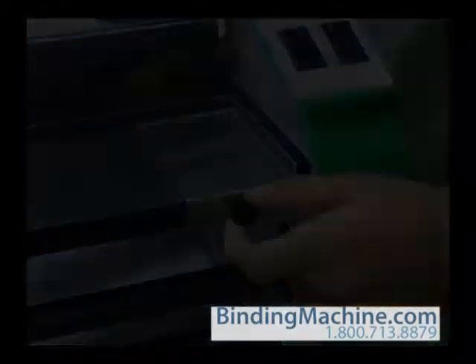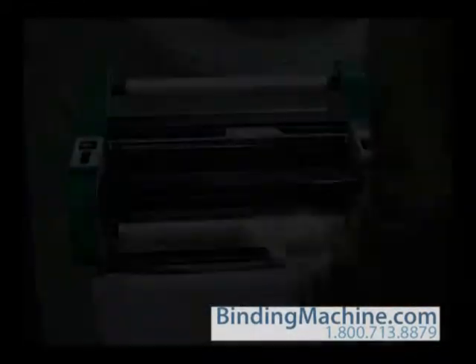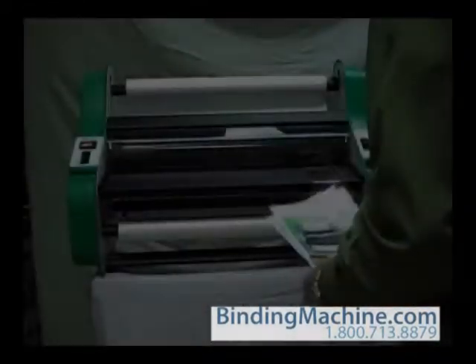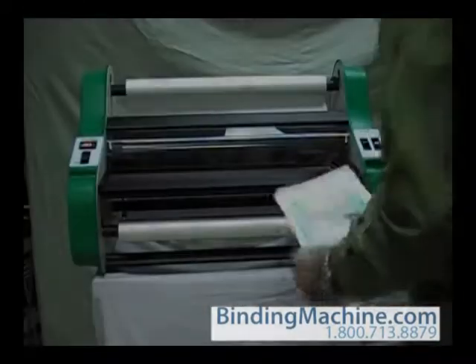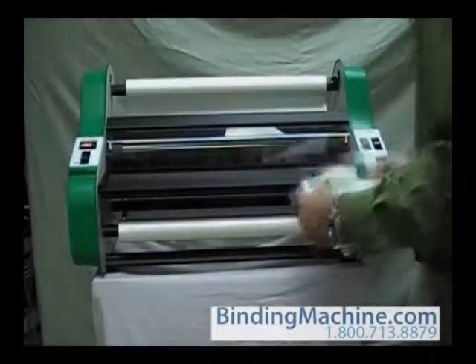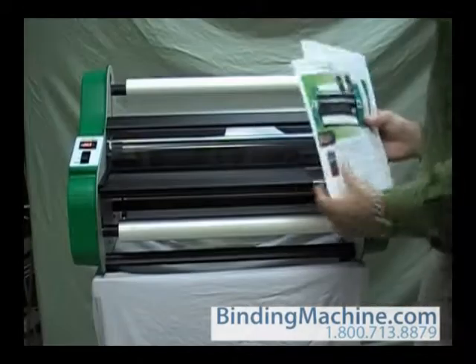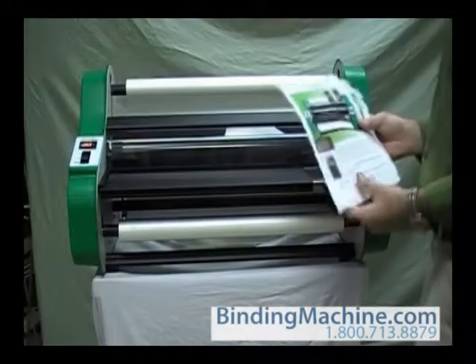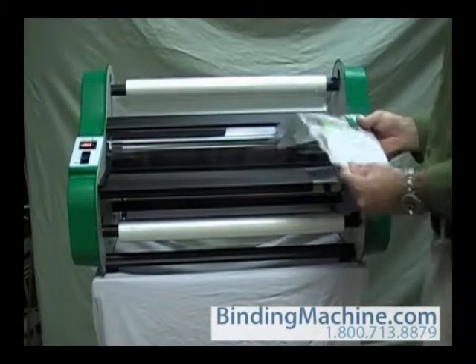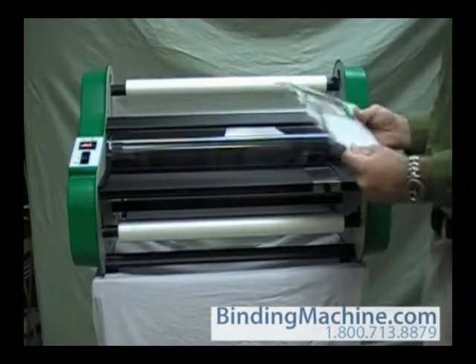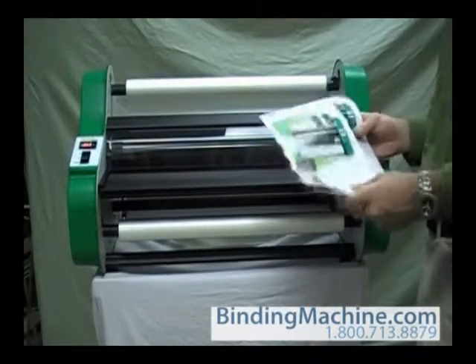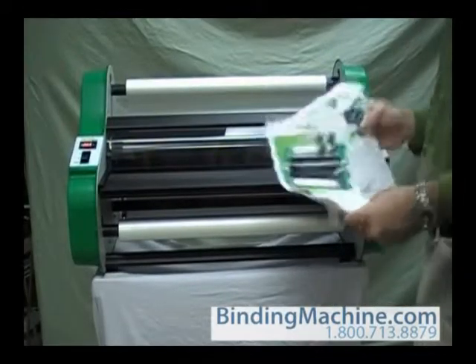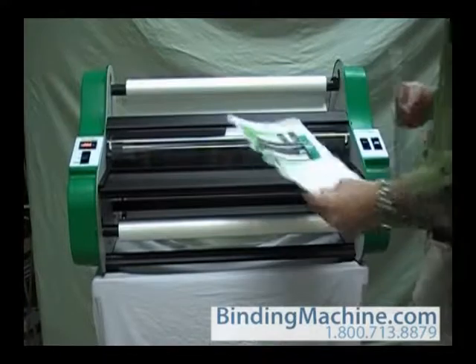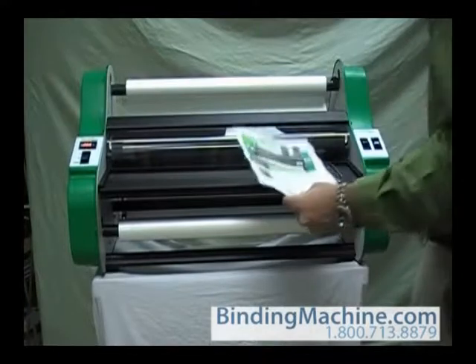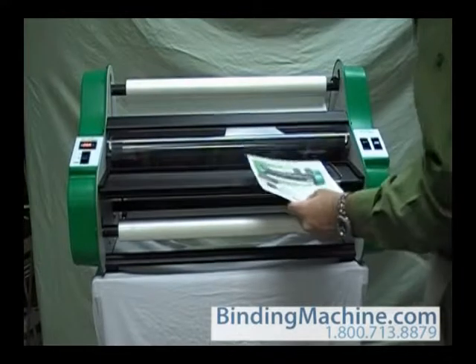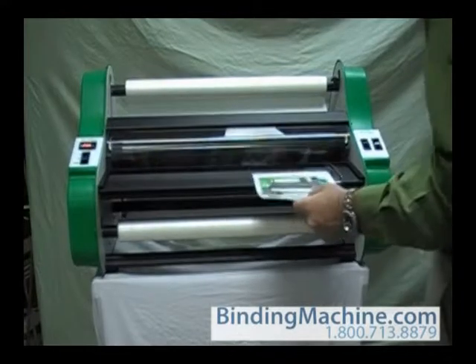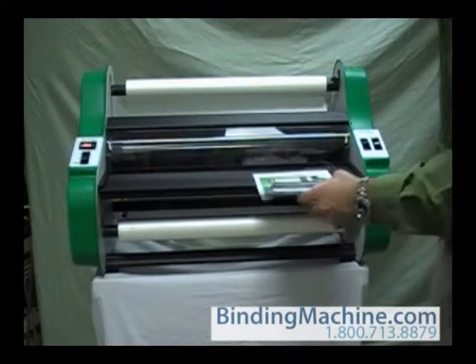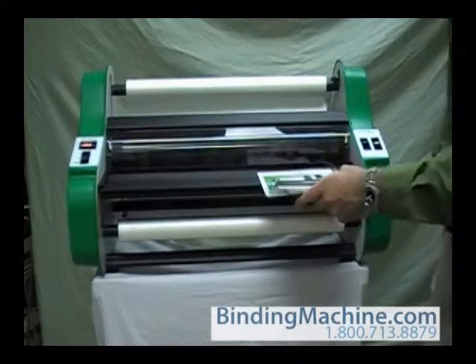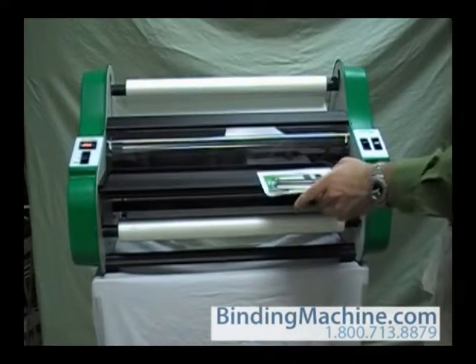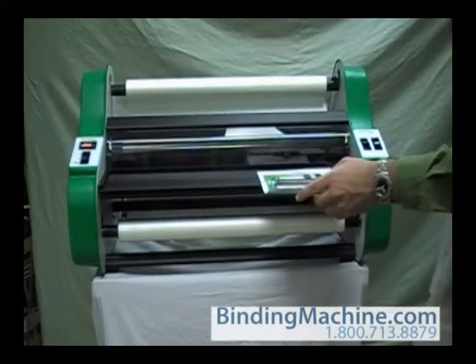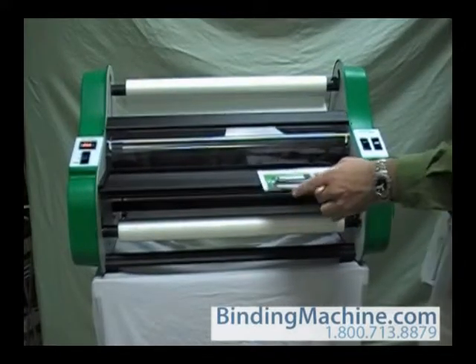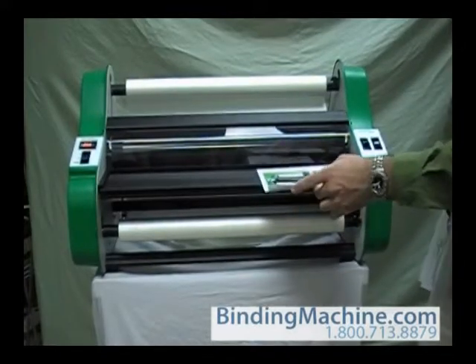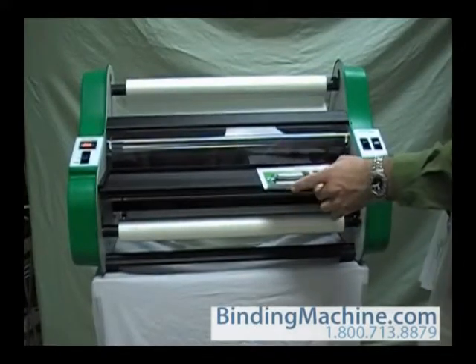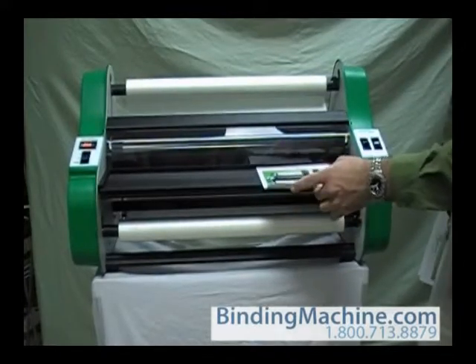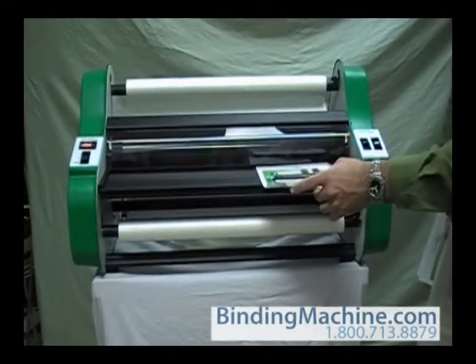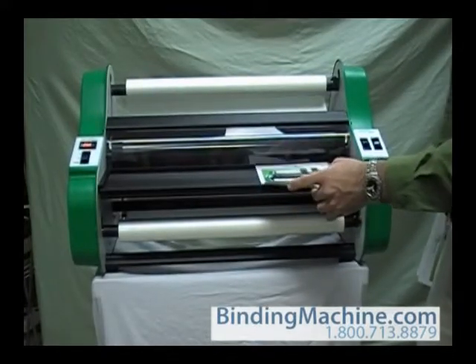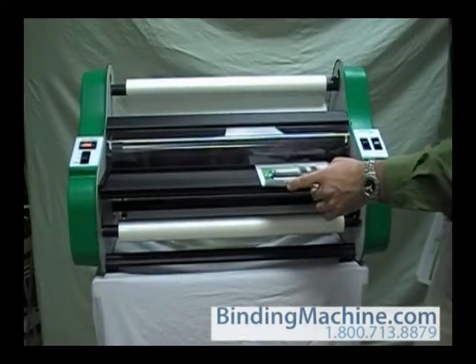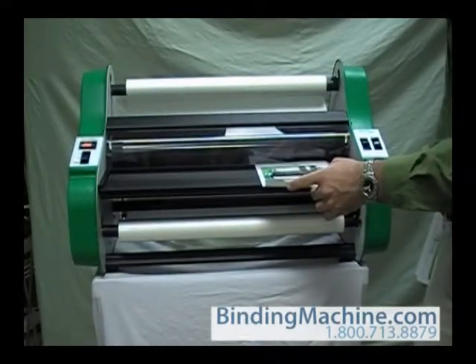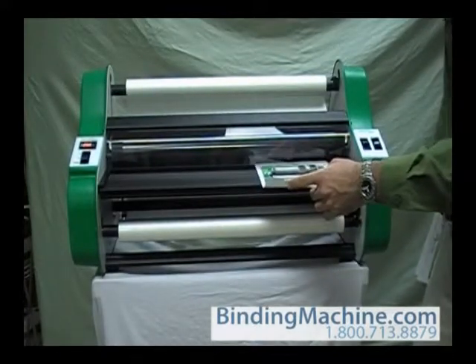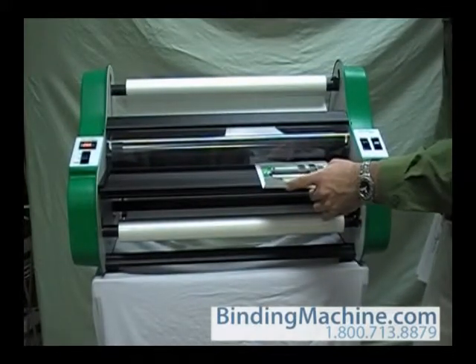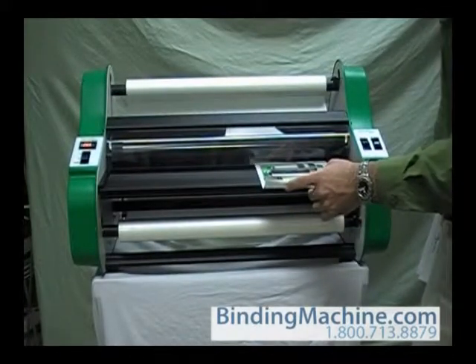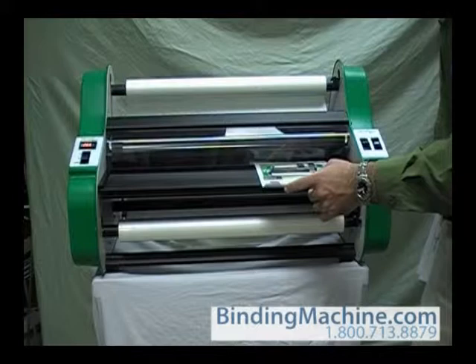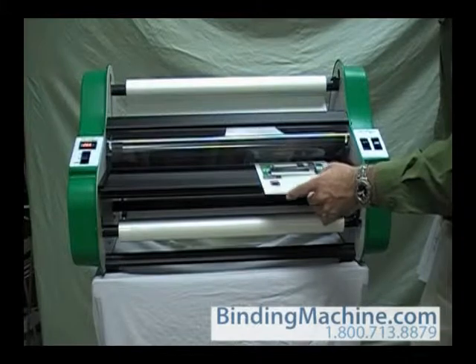The machine is now ready to begin laminating. Simply feed your documents into the laminator one at a time, allowing enough space between documents for trimming.